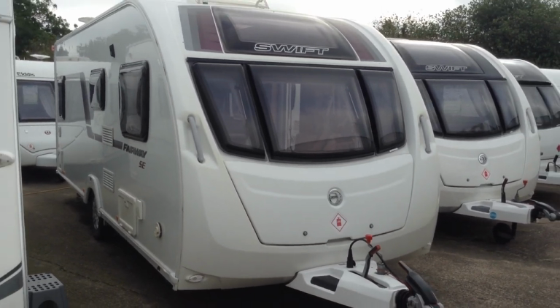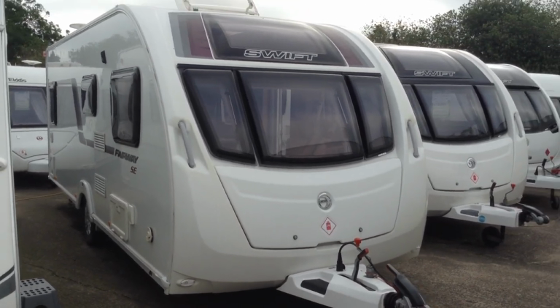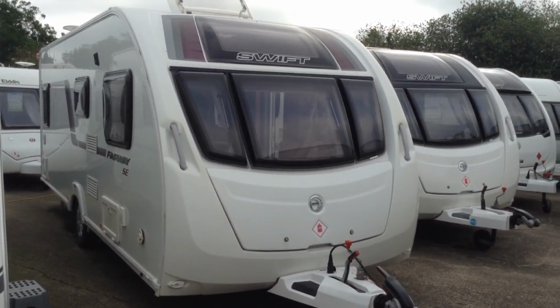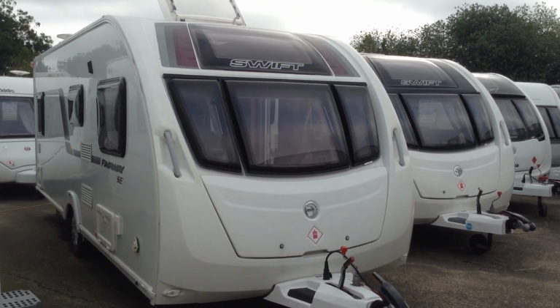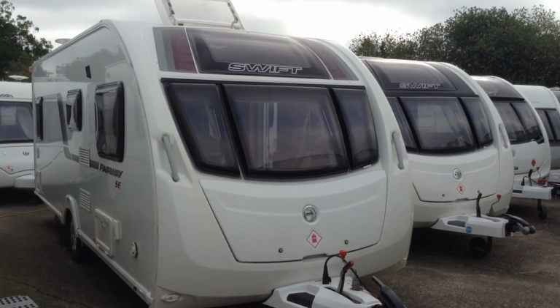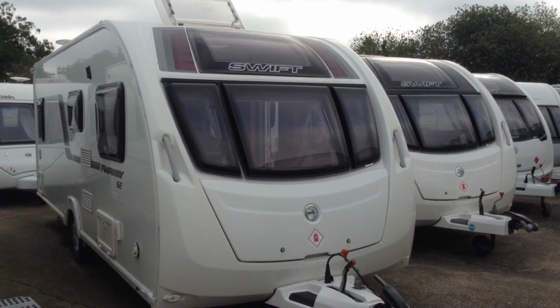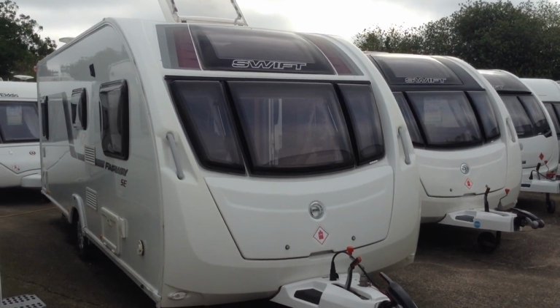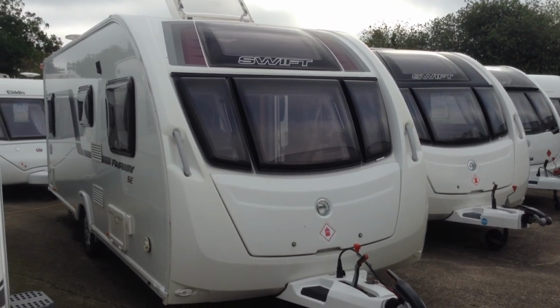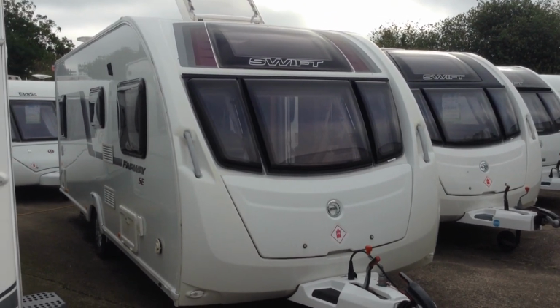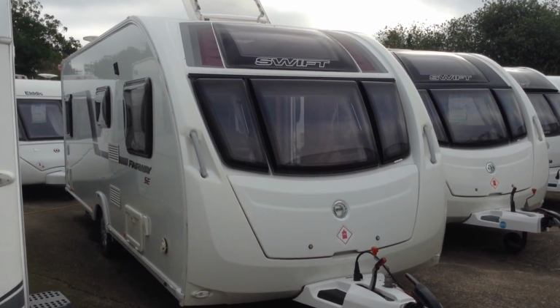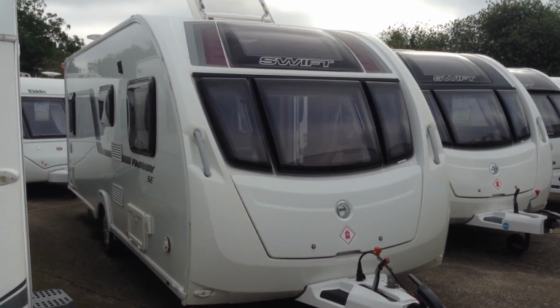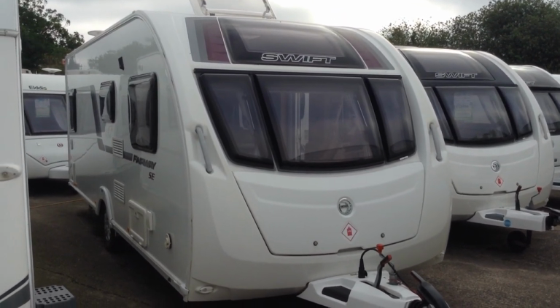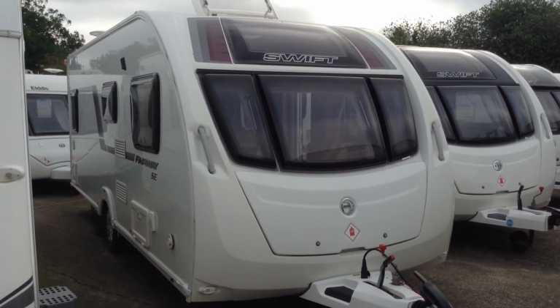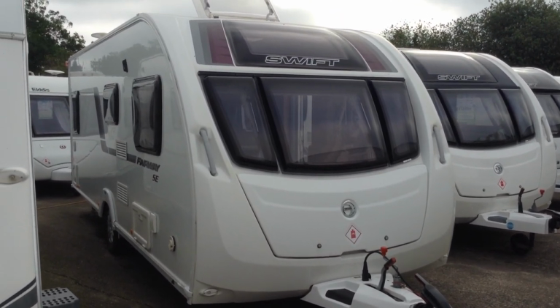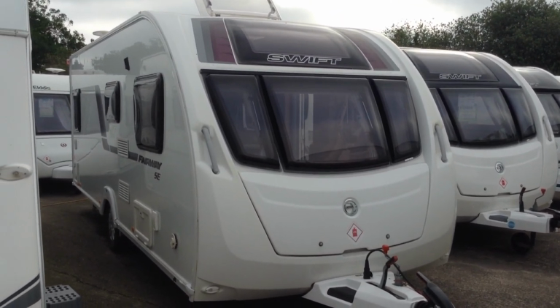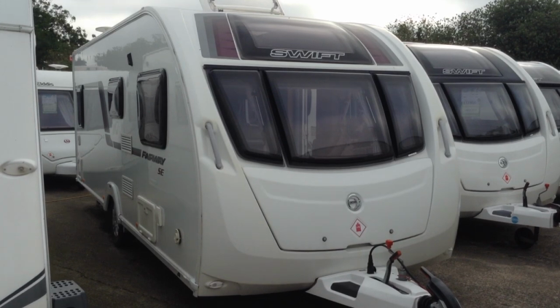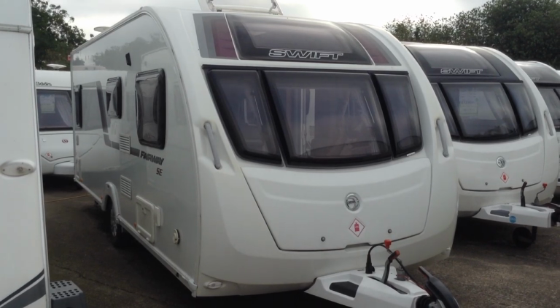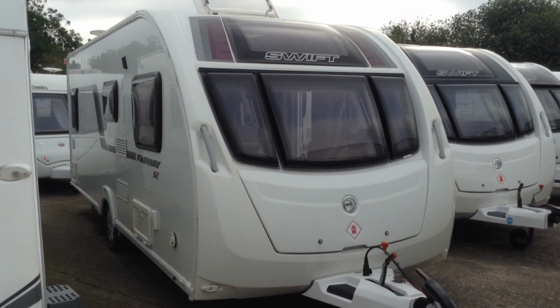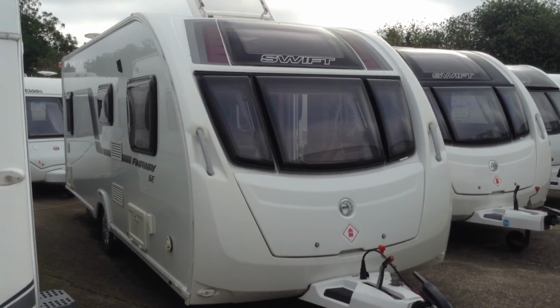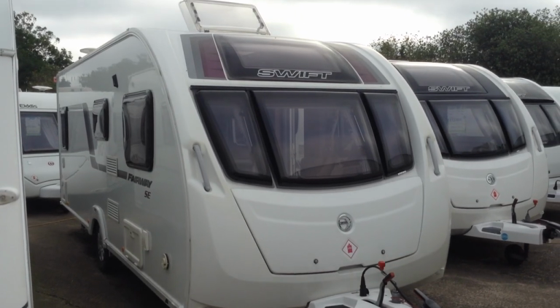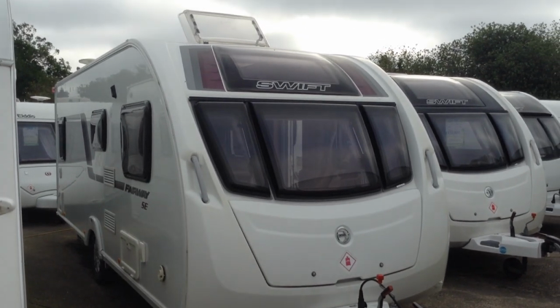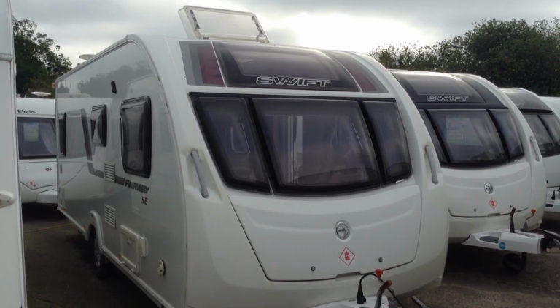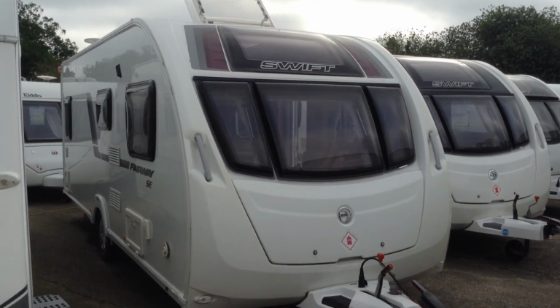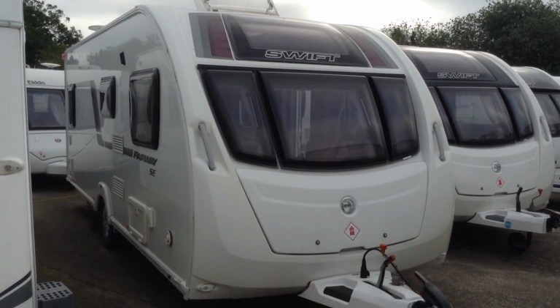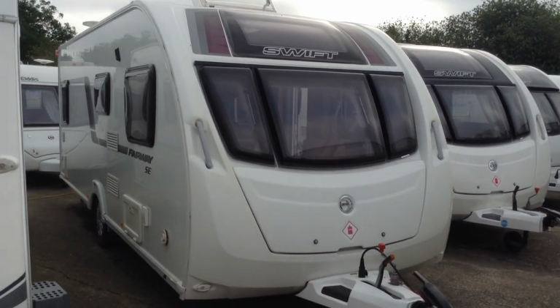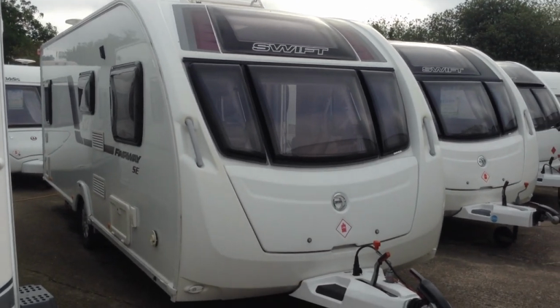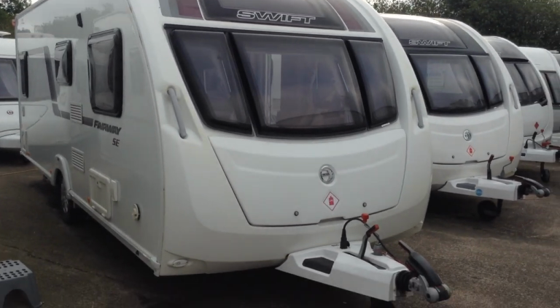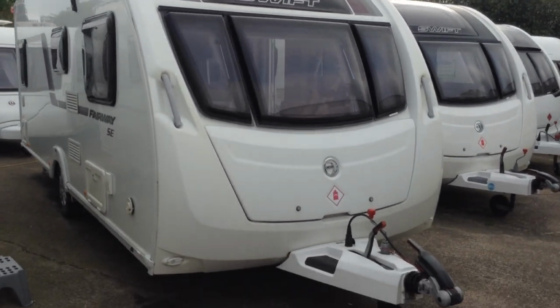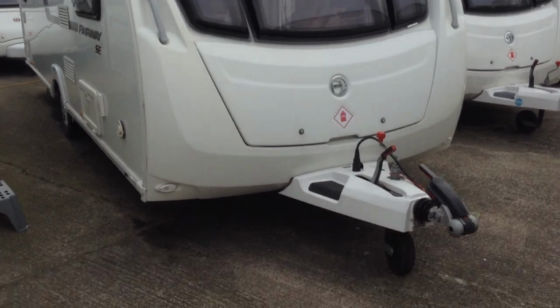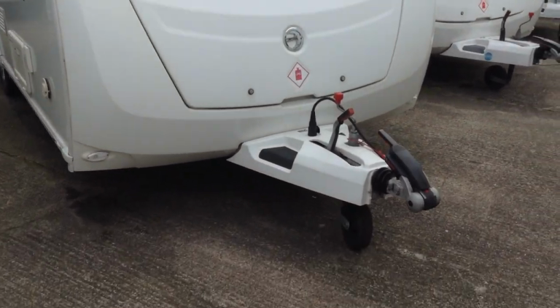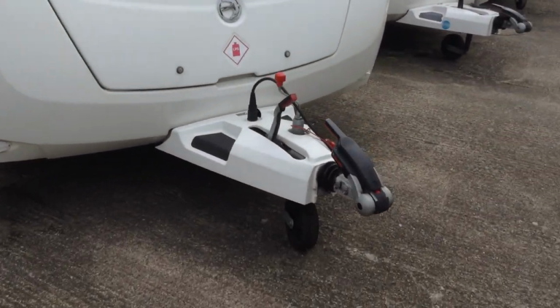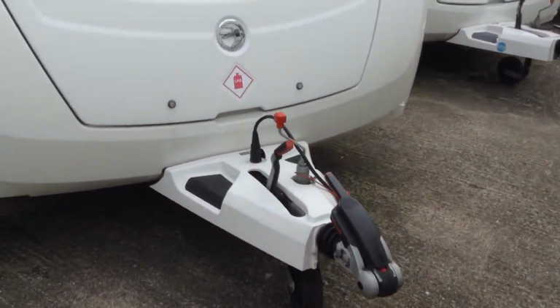It's a recent part exchange that's come in to us. It looks great with its rich wine coloured graphic pack. Got the fixed panoramic window and three front opening windows. It's a great spec.